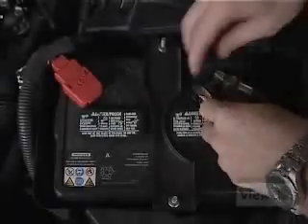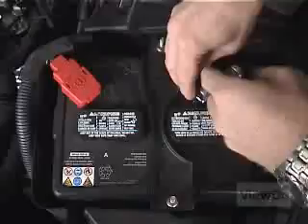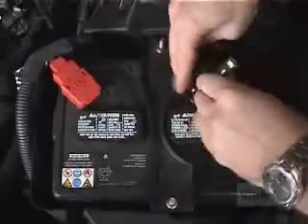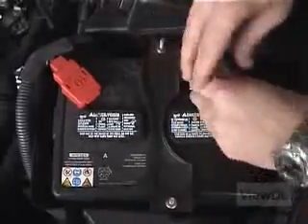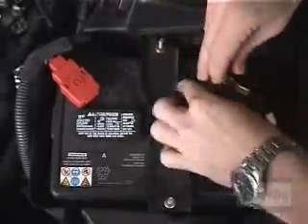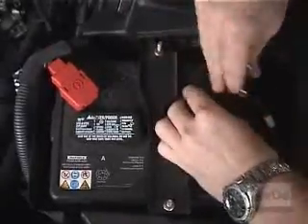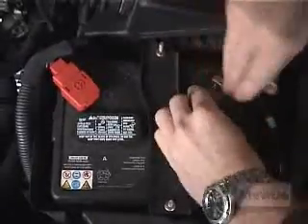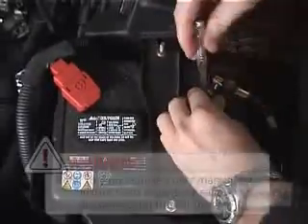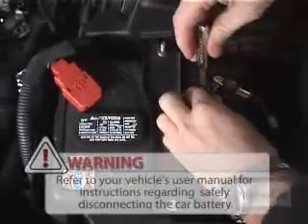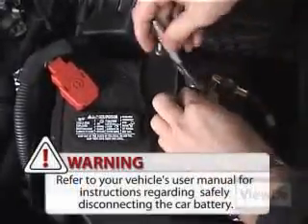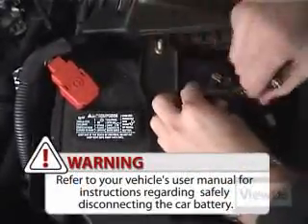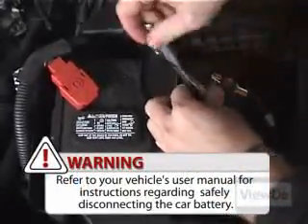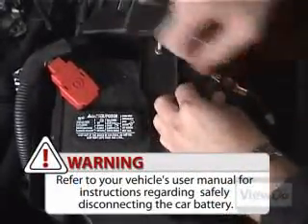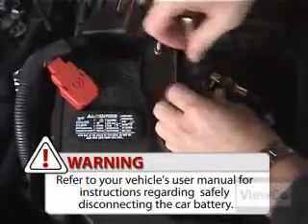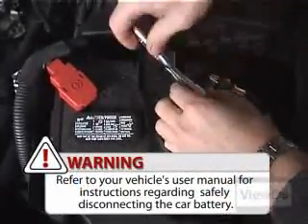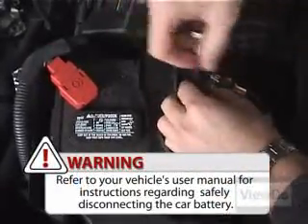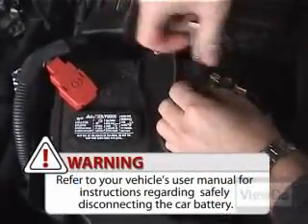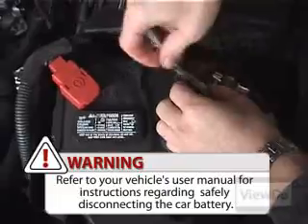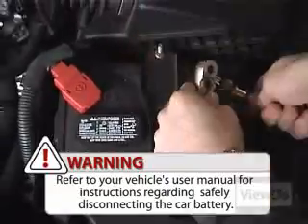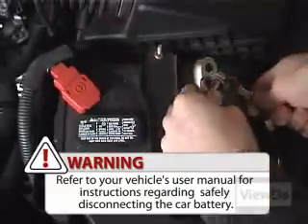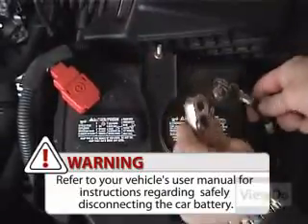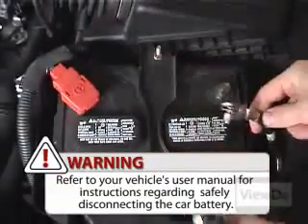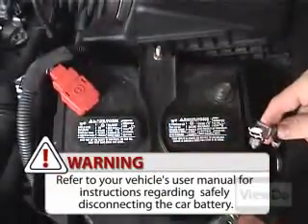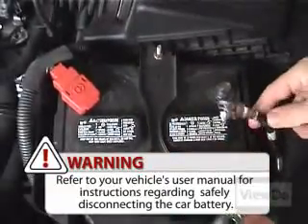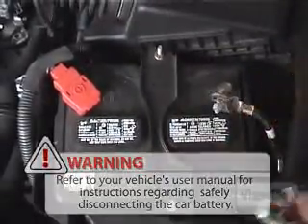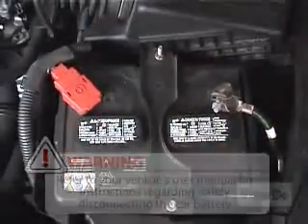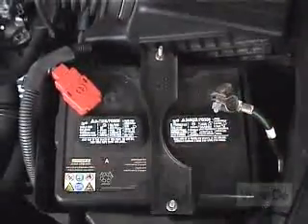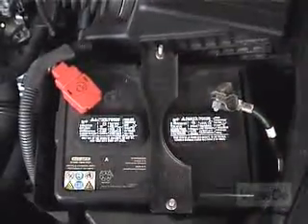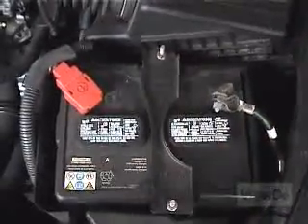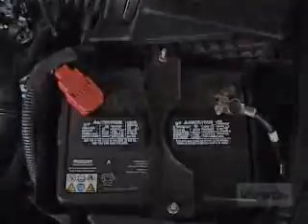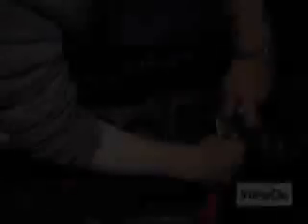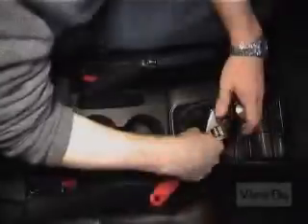Before doing anything, it is recommended that you disconnect the negative lead from the car's battery to avoid shorting anything during the install process. Make sure your car's radio code is handy for when you have to restore power.